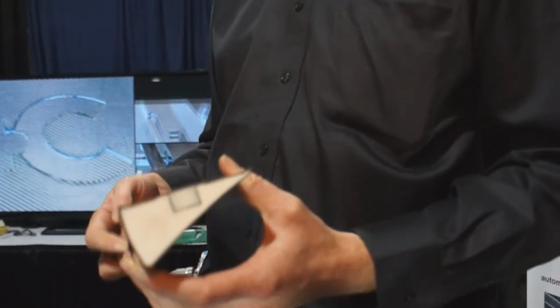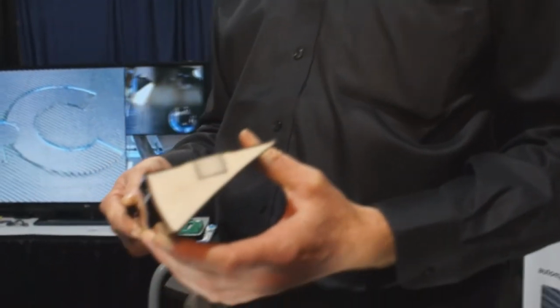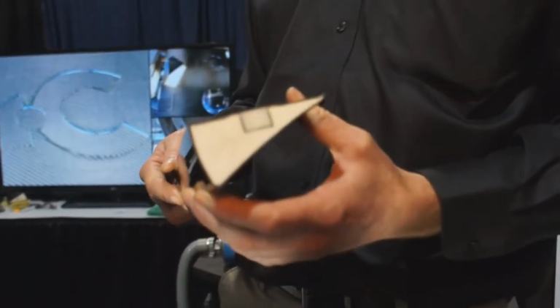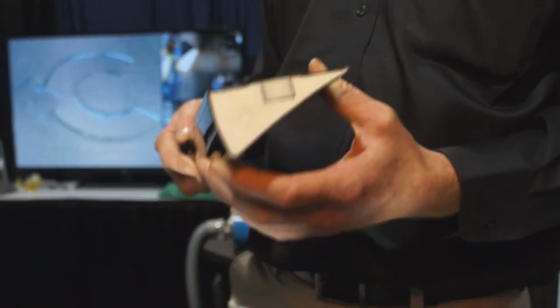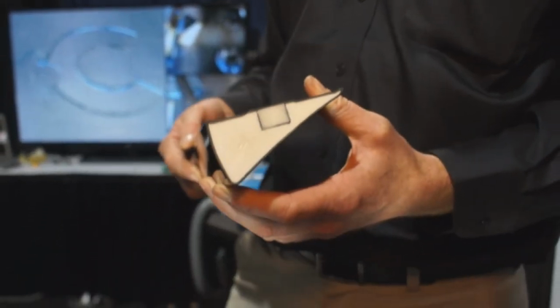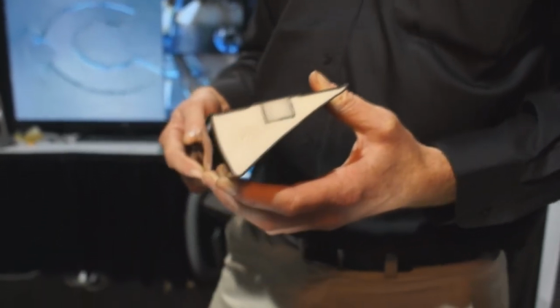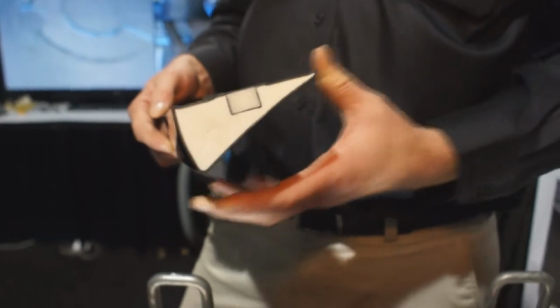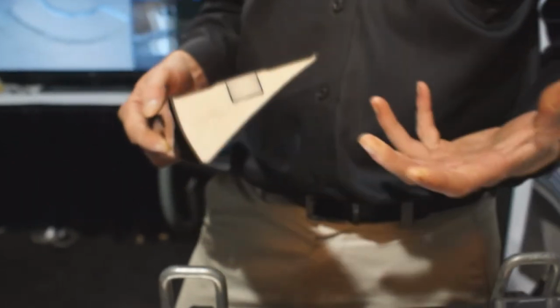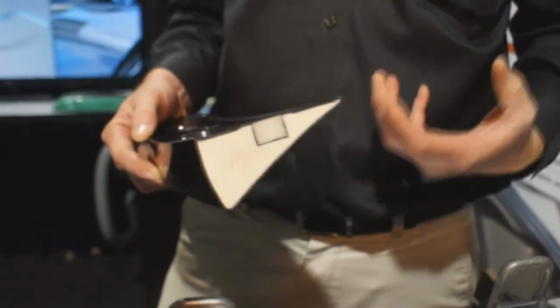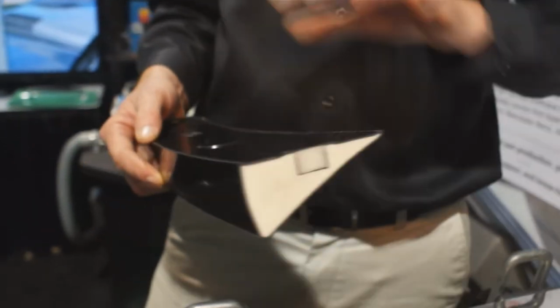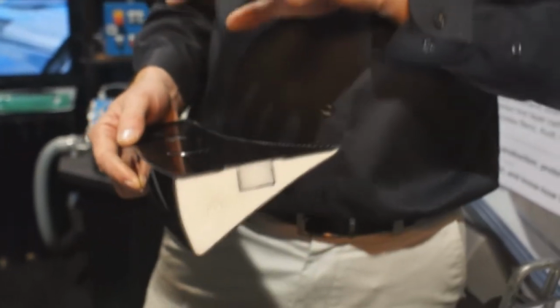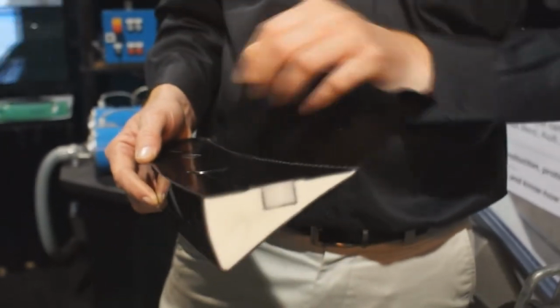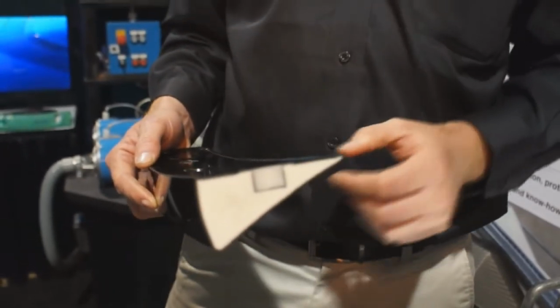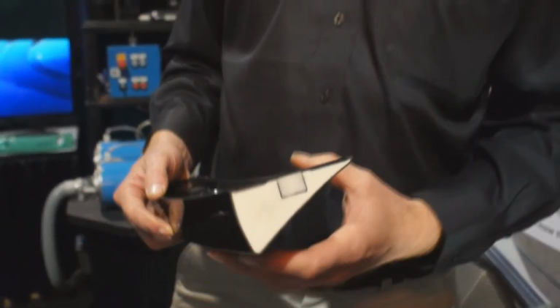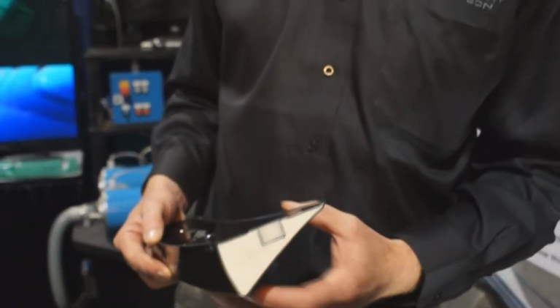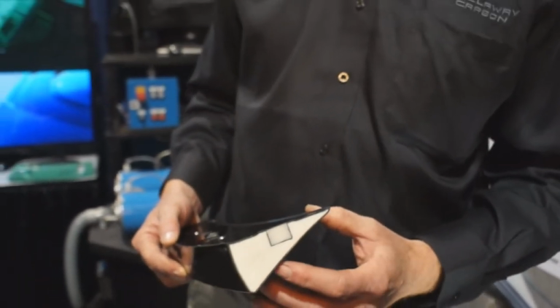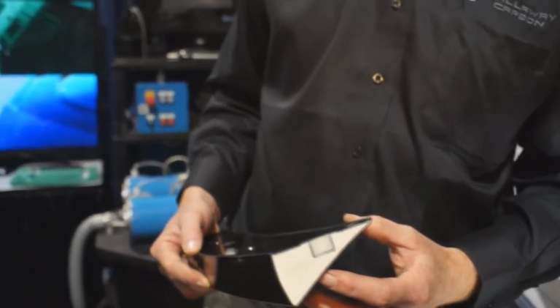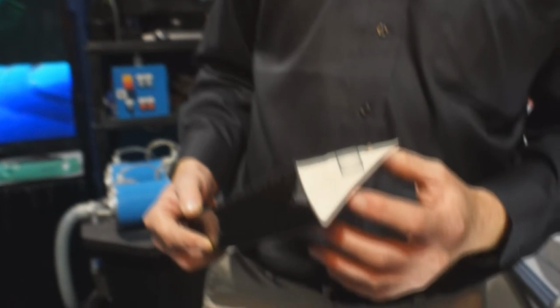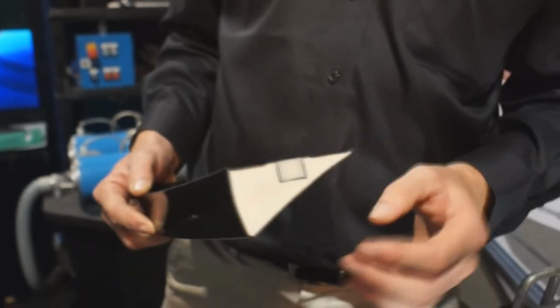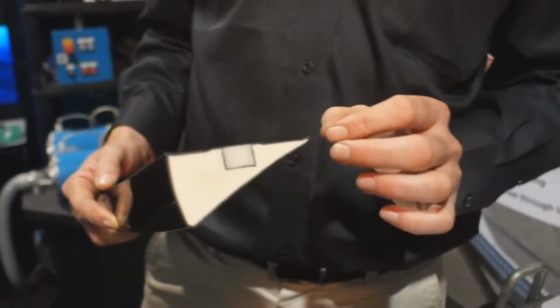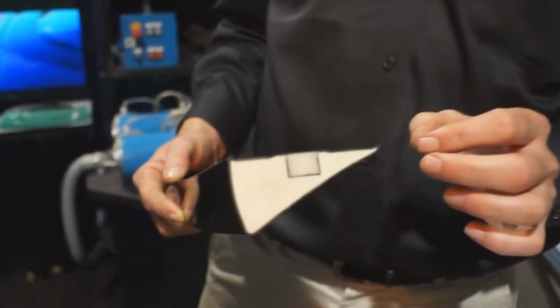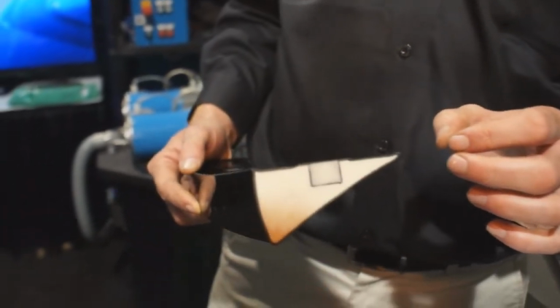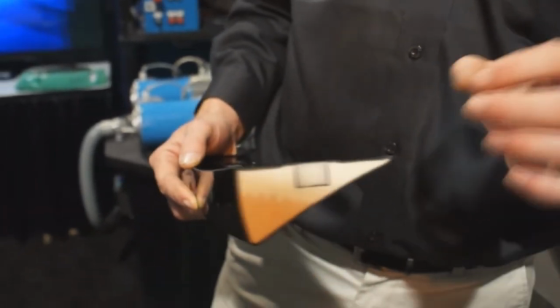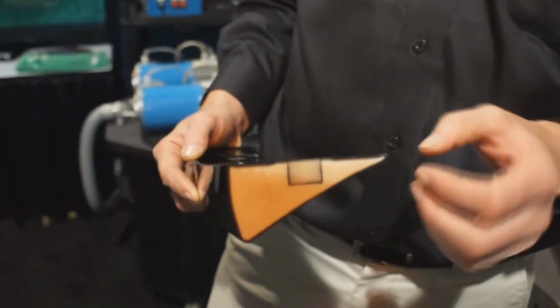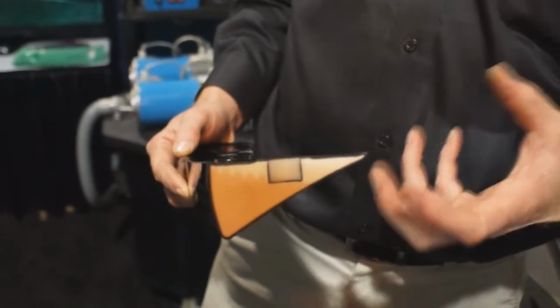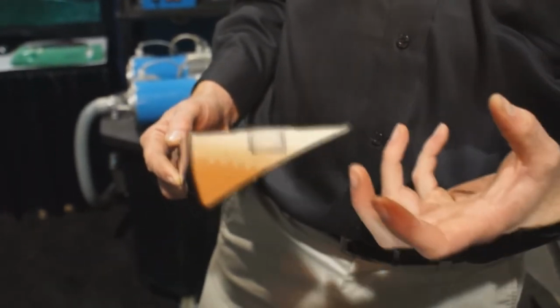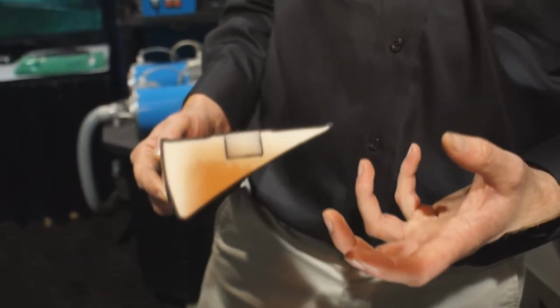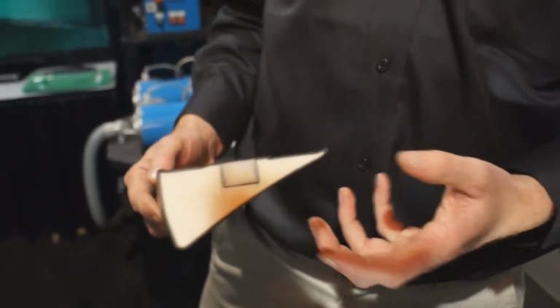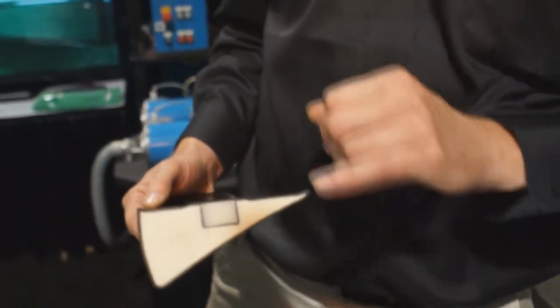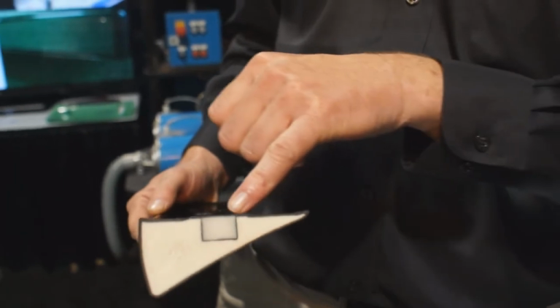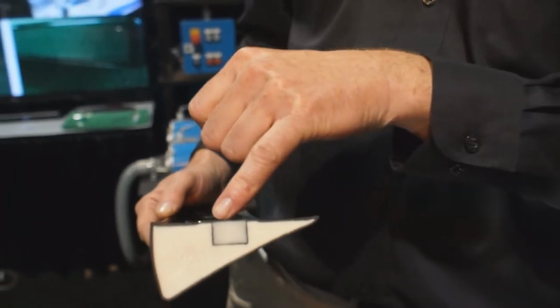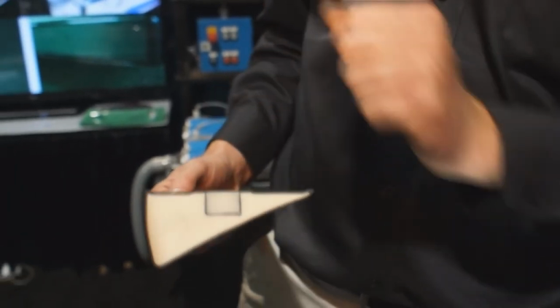What we have here is an example of the parts we're making, really to showcase the technology behind how the part is made. What you can see is a carbon fiber-skinned structure with a foam filling and an integrated hard point.